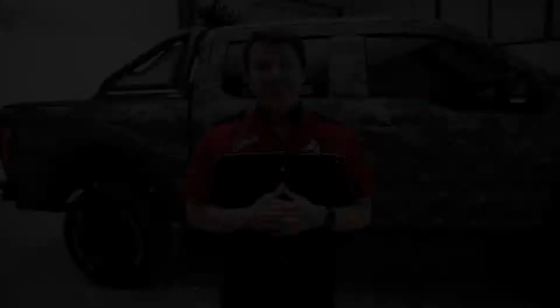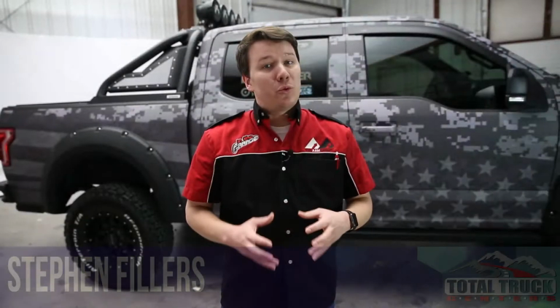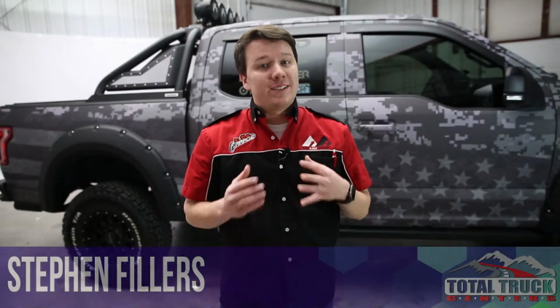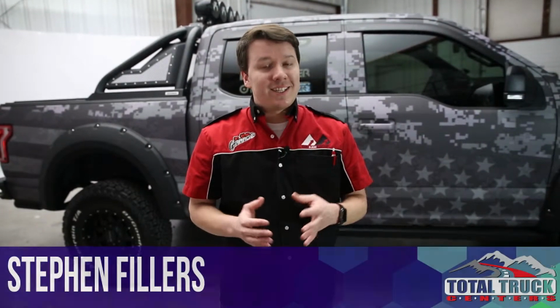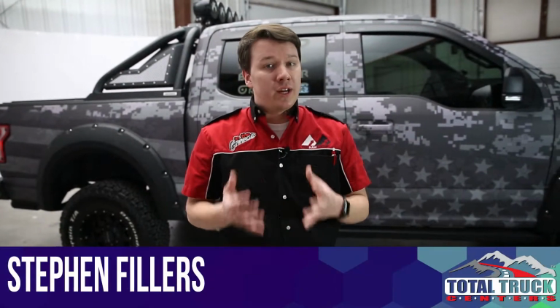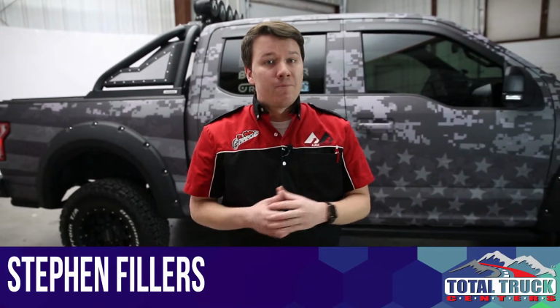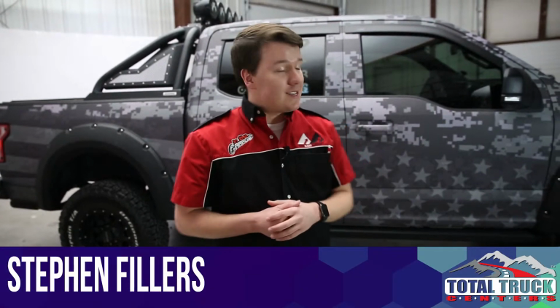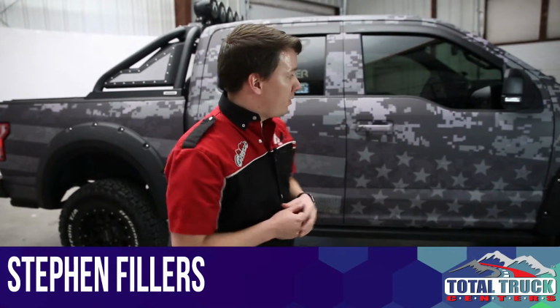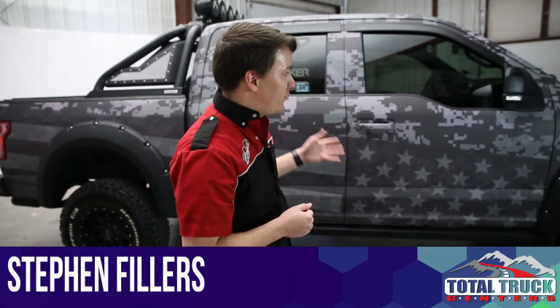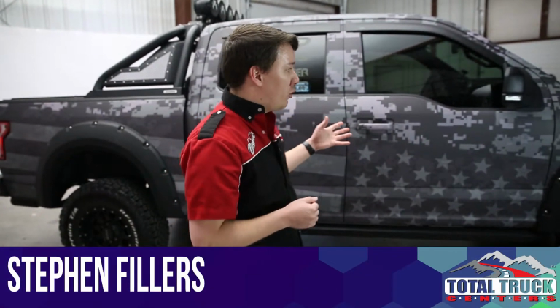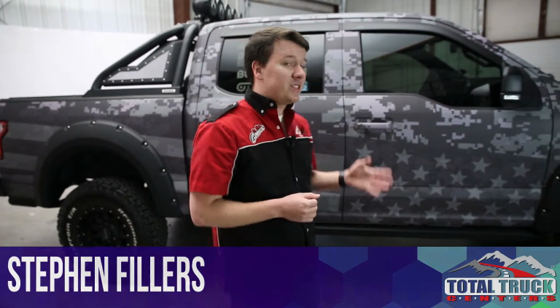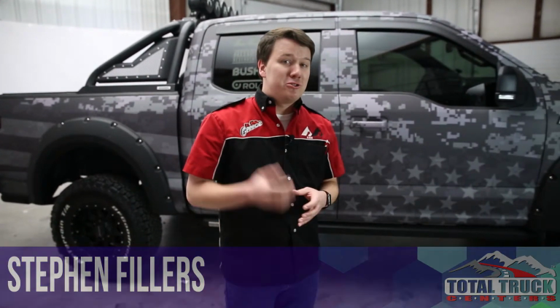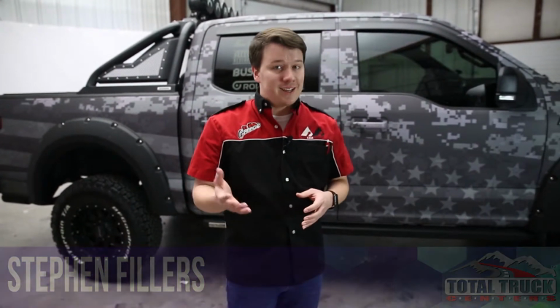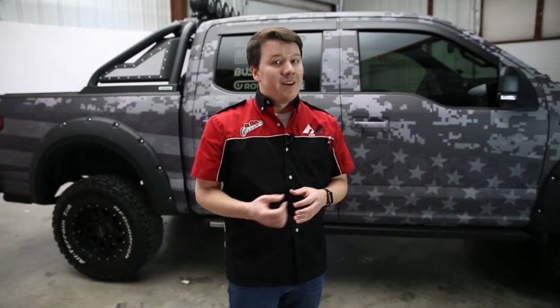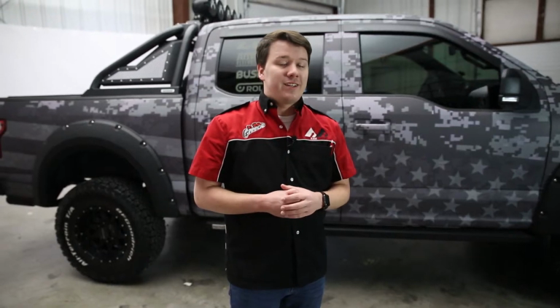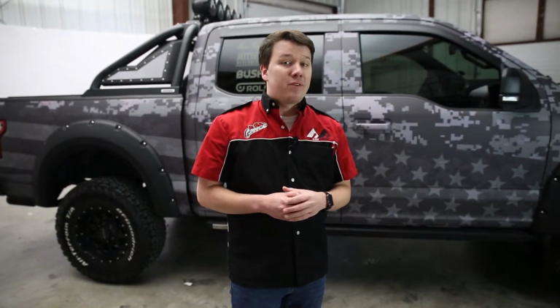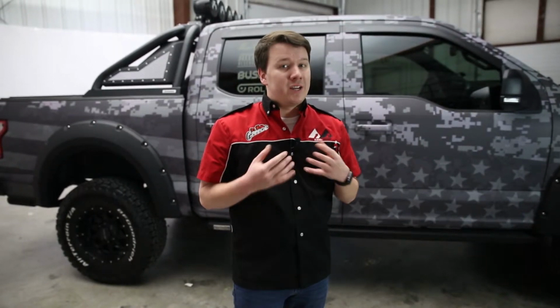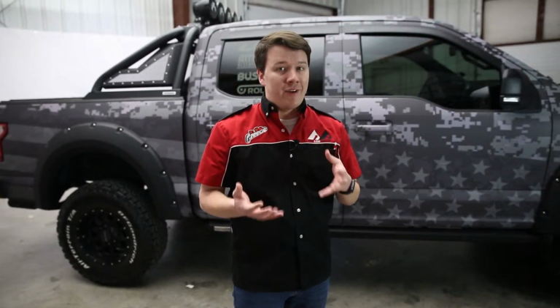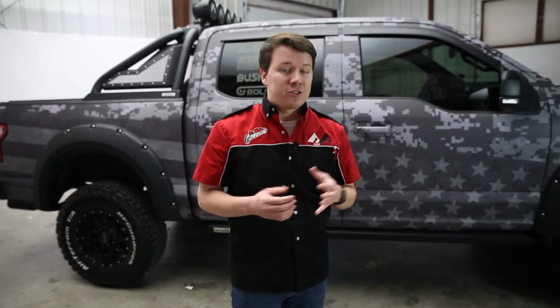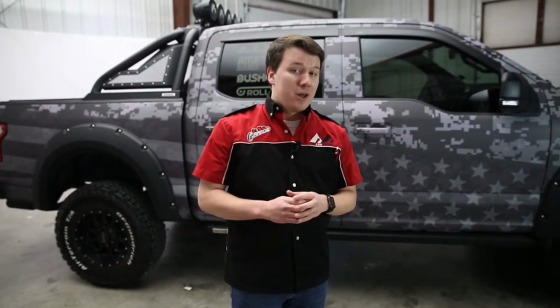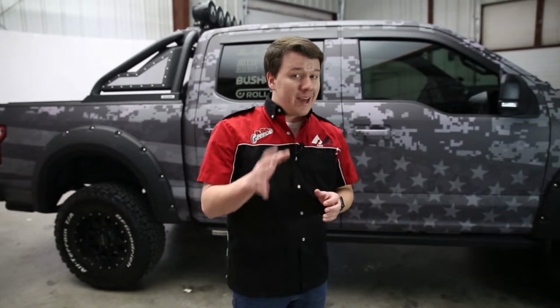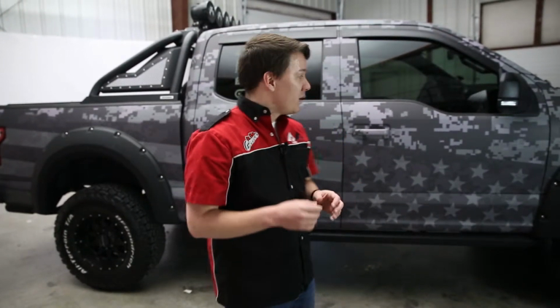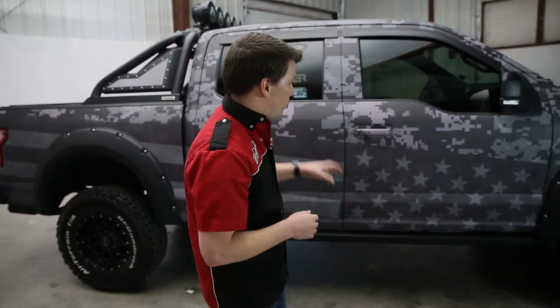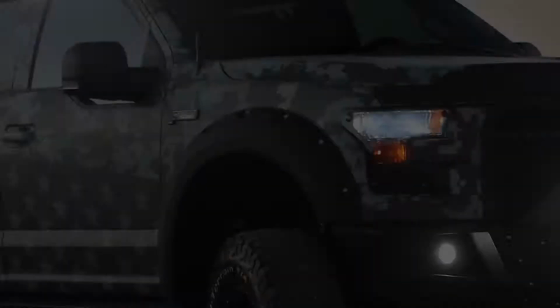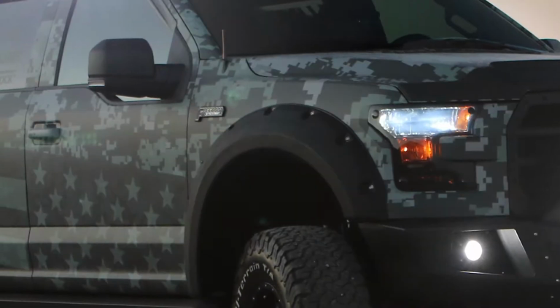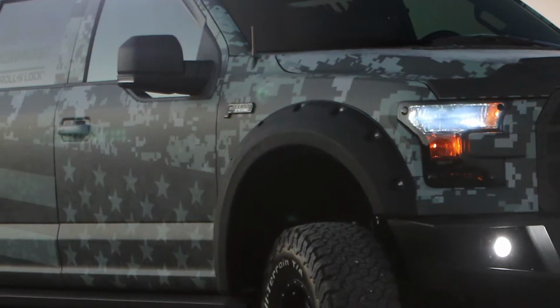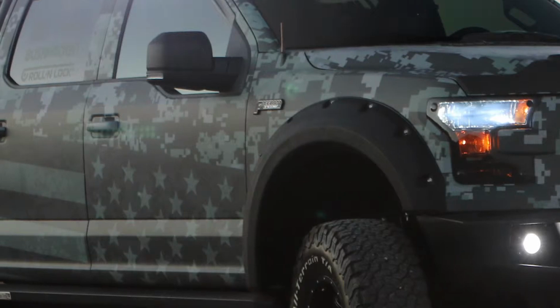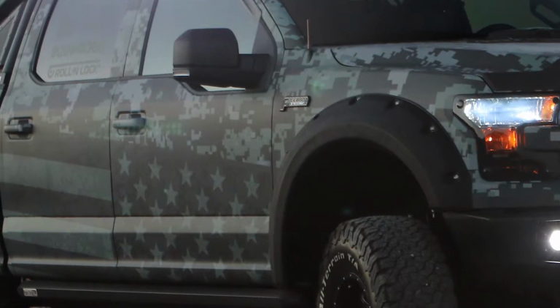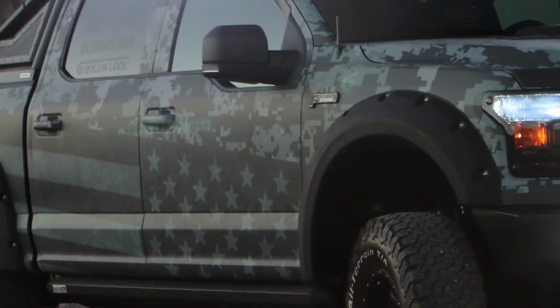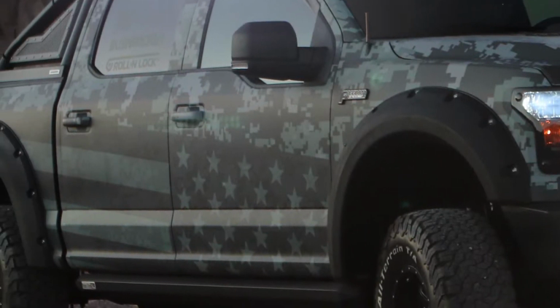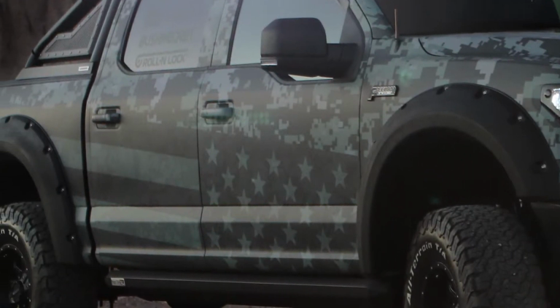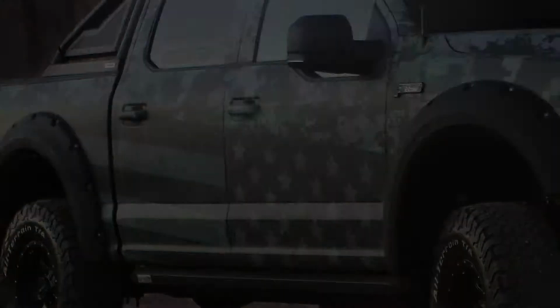SEMA 2016 has come to an end, and guys at home, the Freedom Ford one was a huge success thanks to the help of our various manufacturers. Not only that, but this really cool digital camo finish was really a big crowd drawer as well.